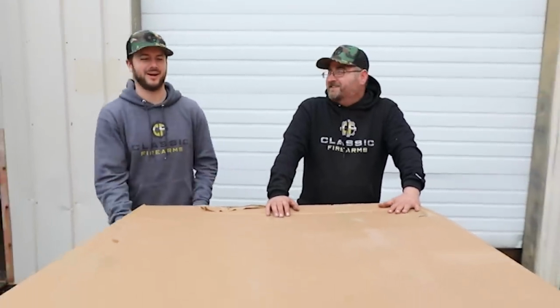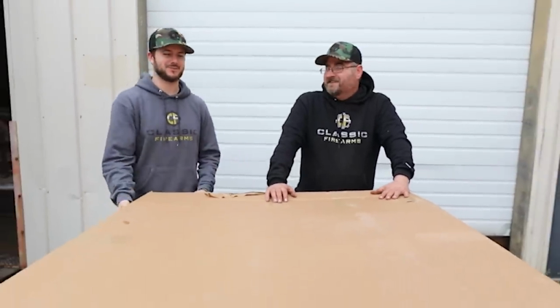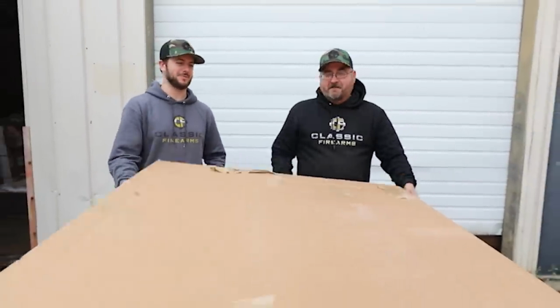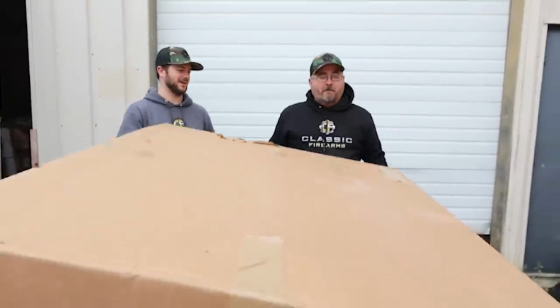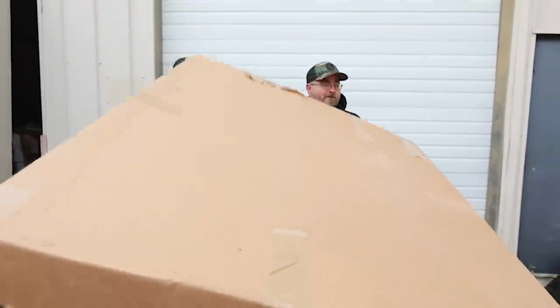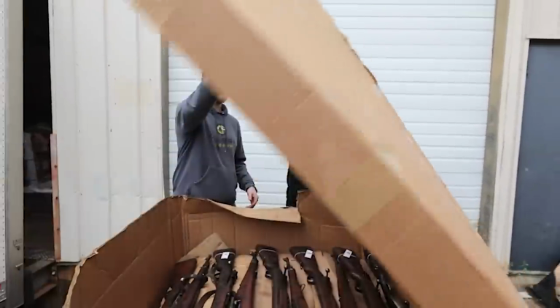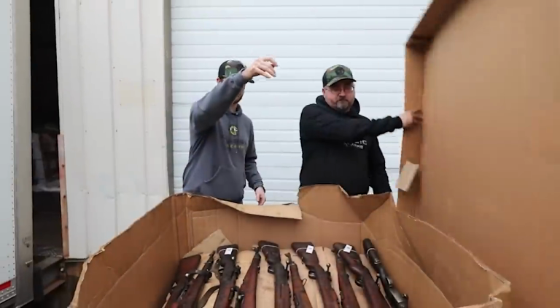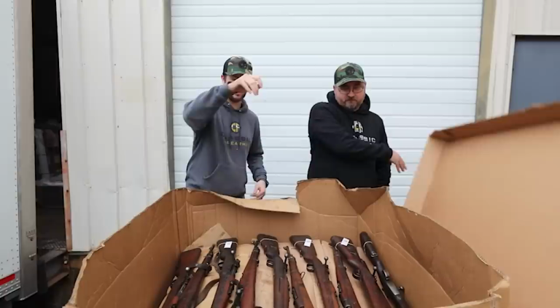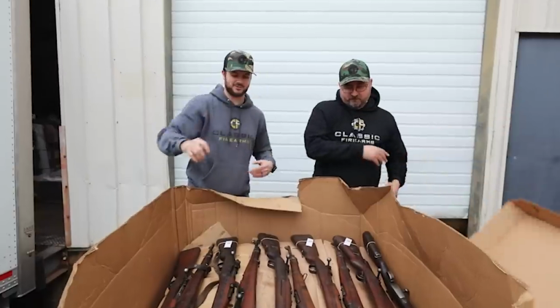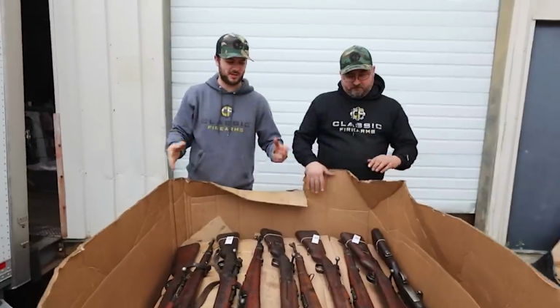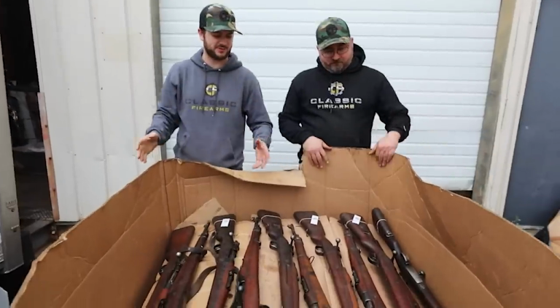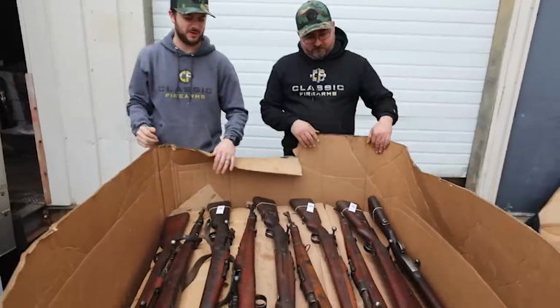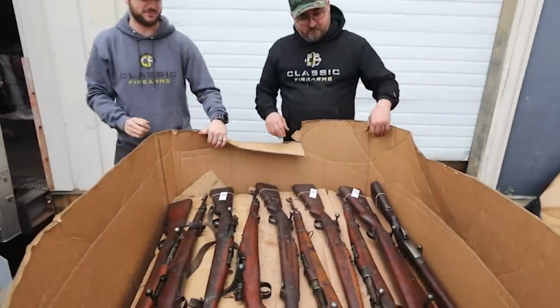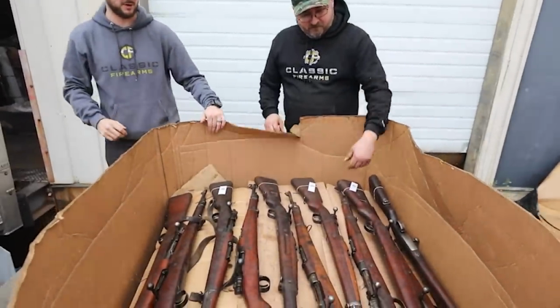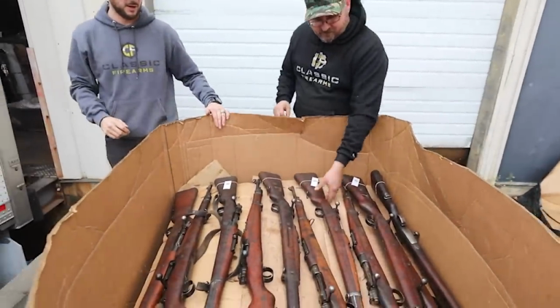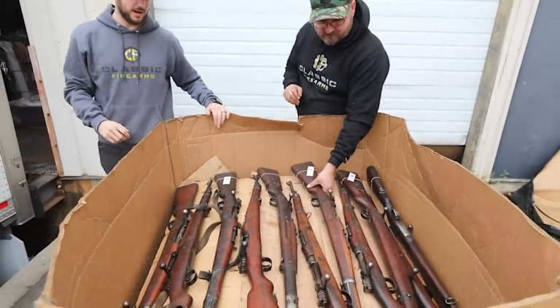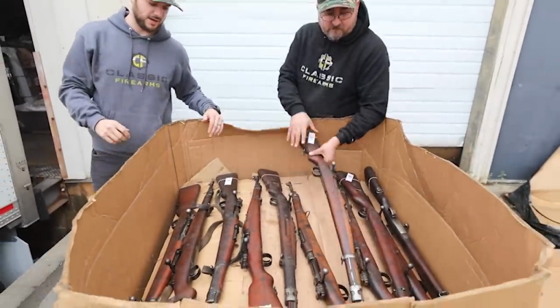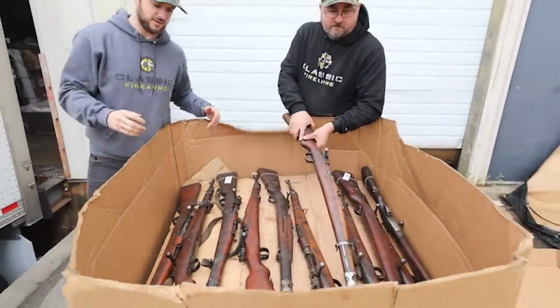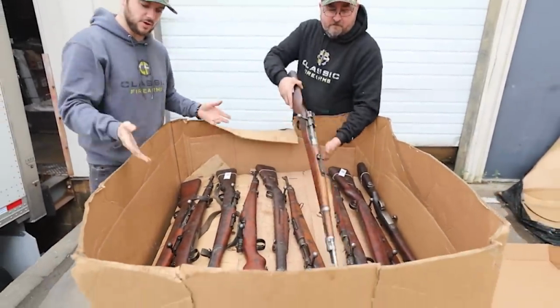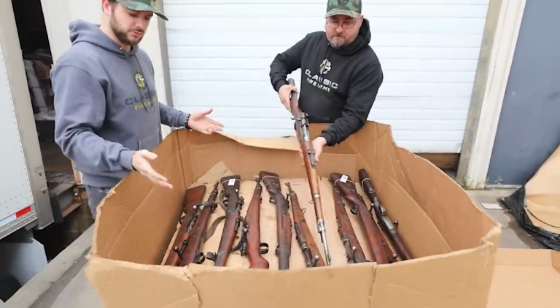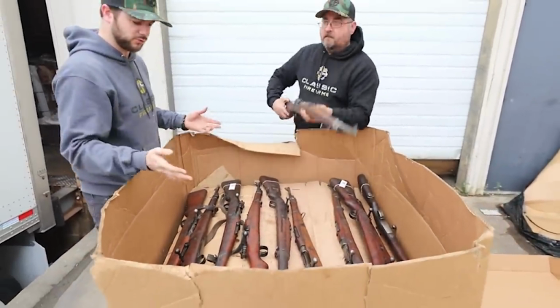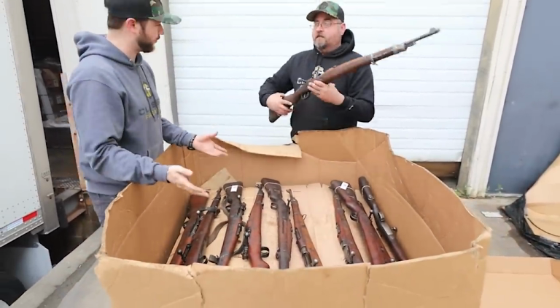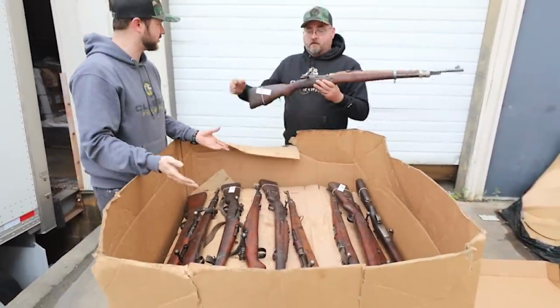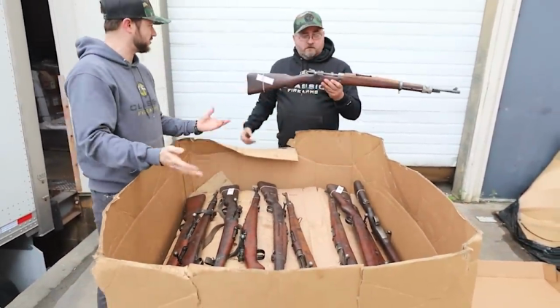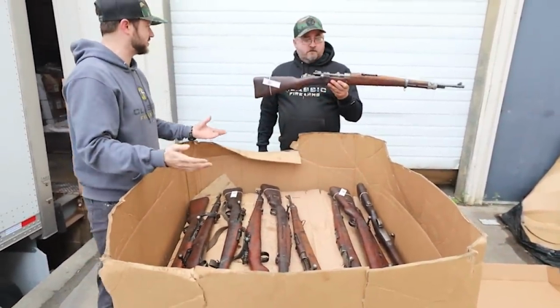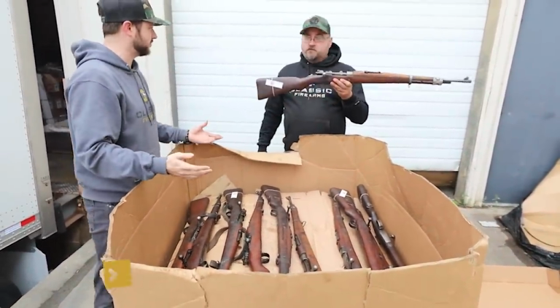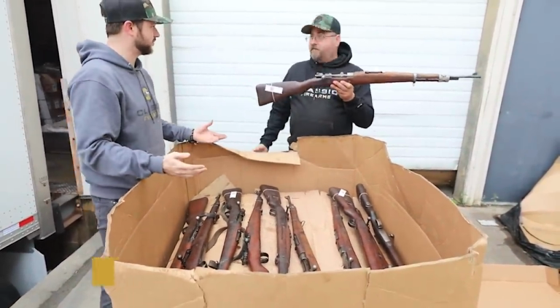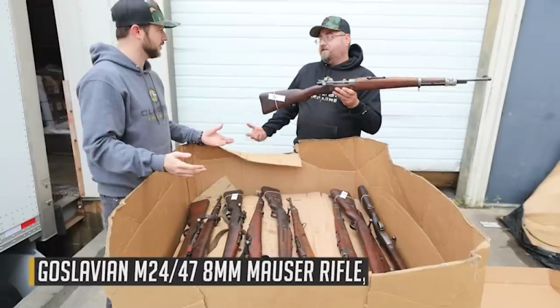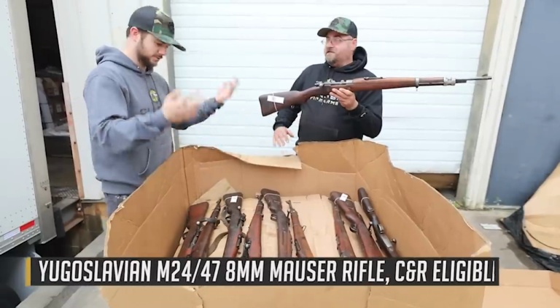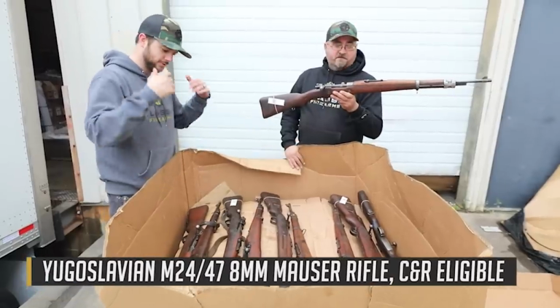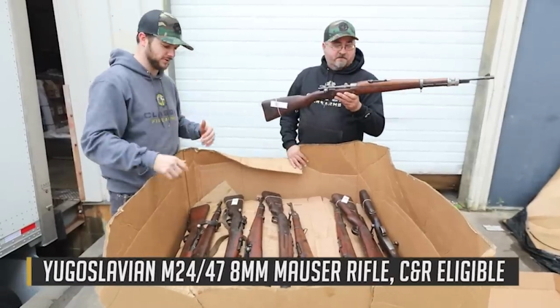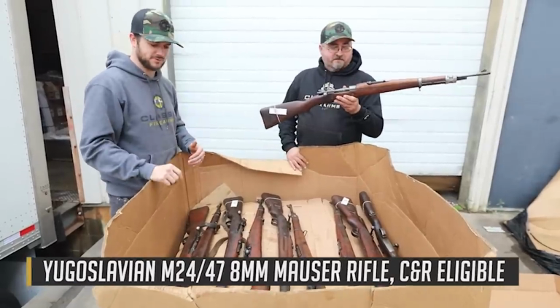We're here for an unboxing. What we've got here are some Yugos — not the car, but rifles. We've got M24/47's.